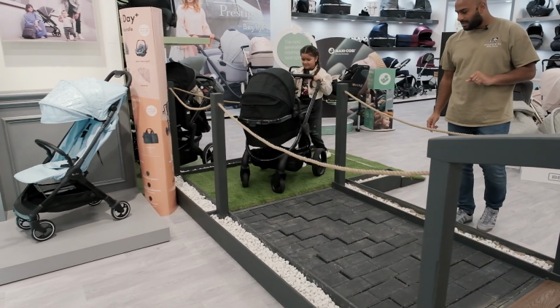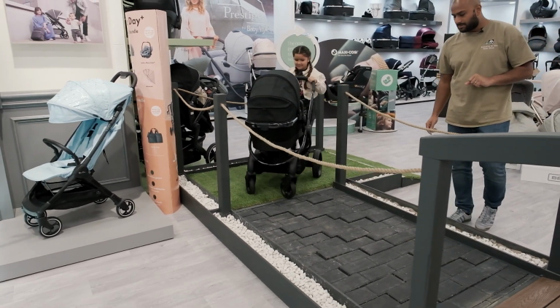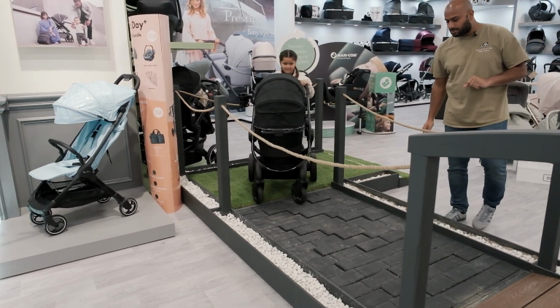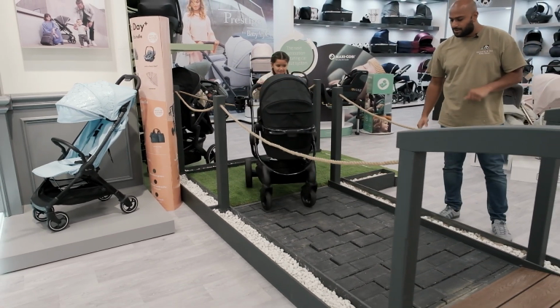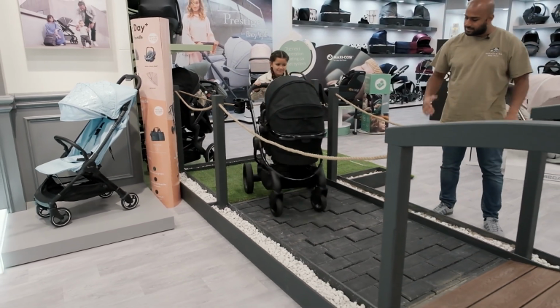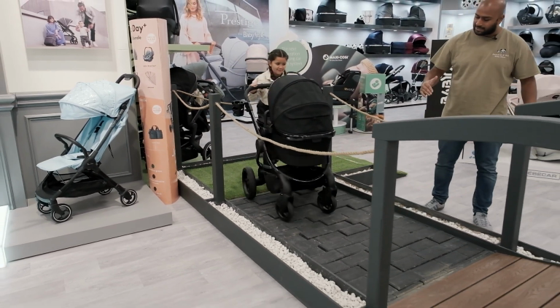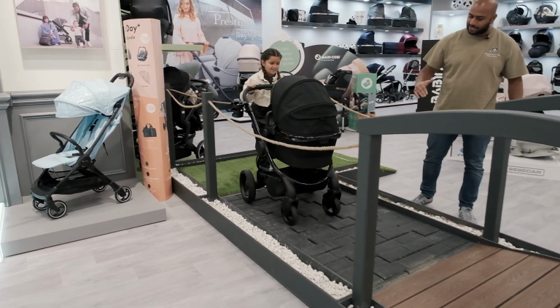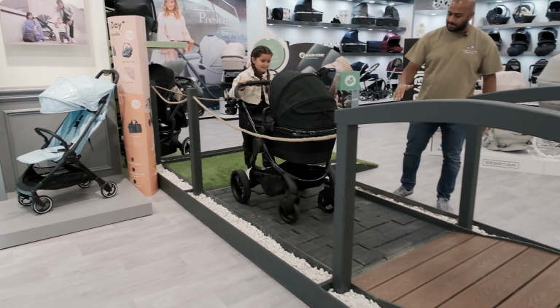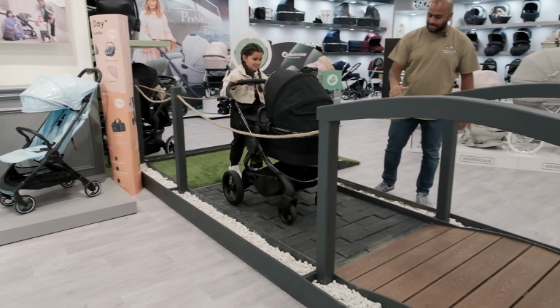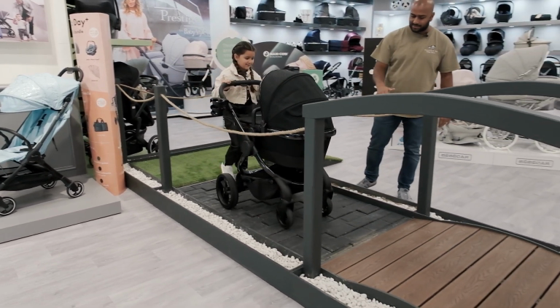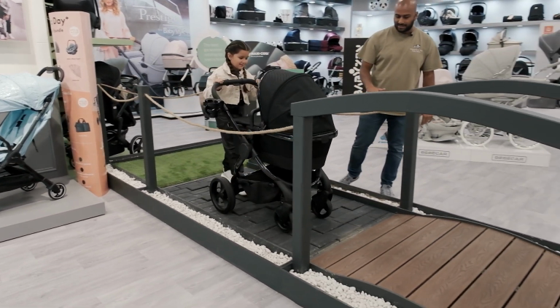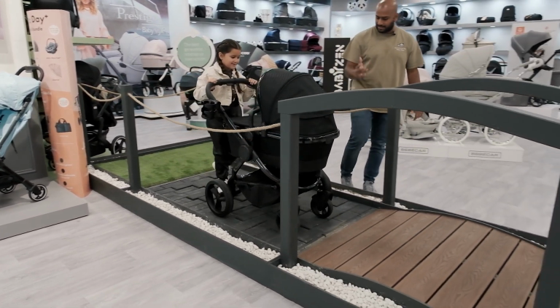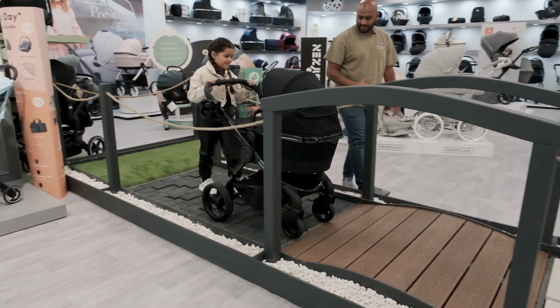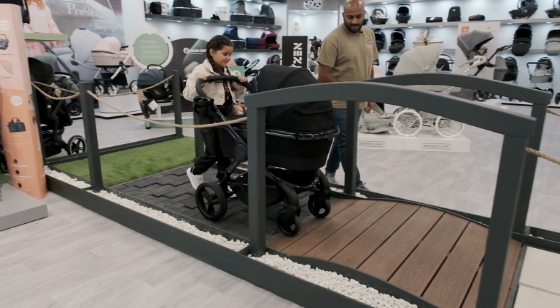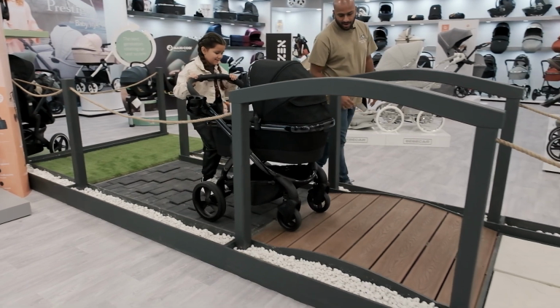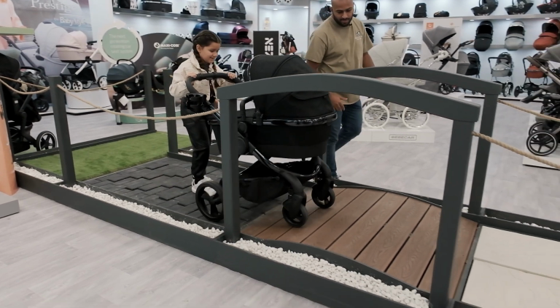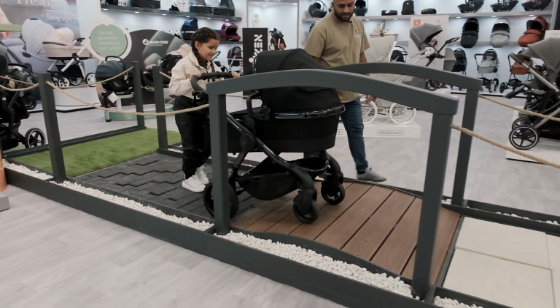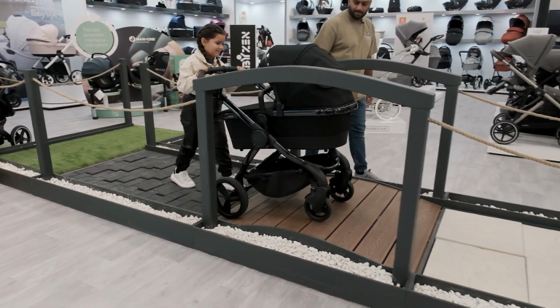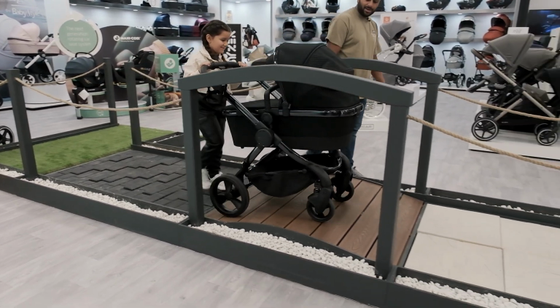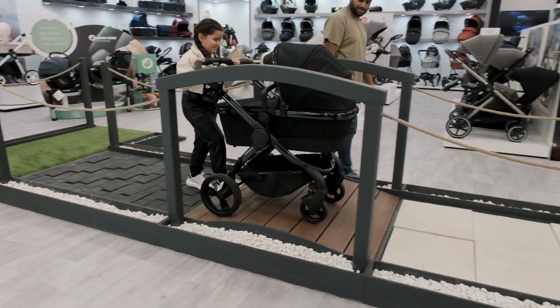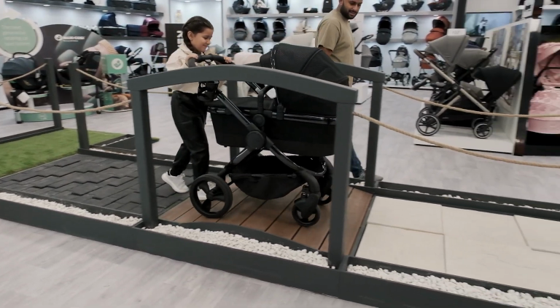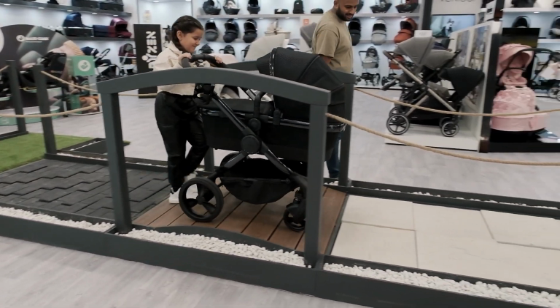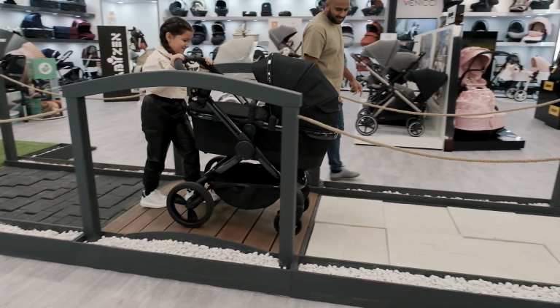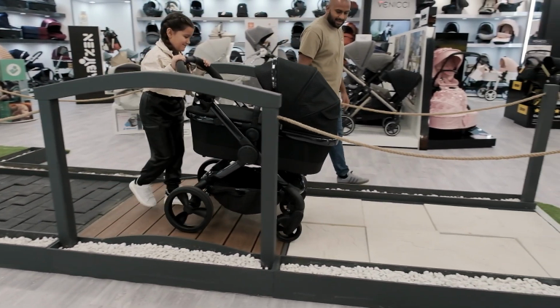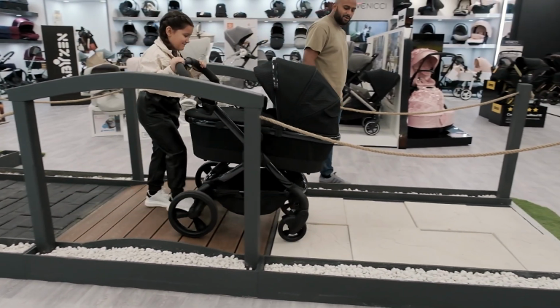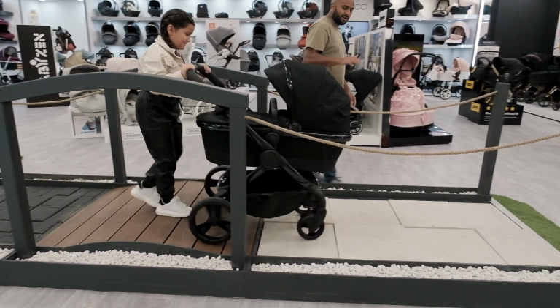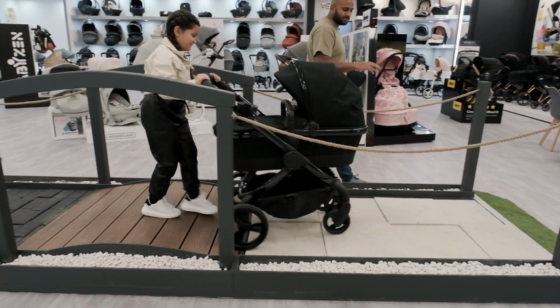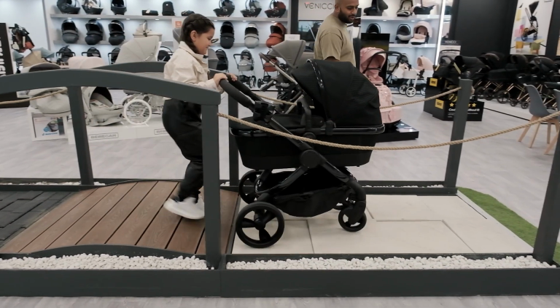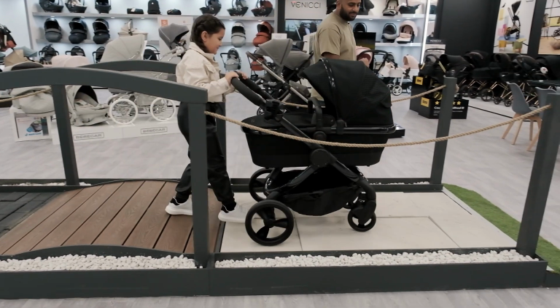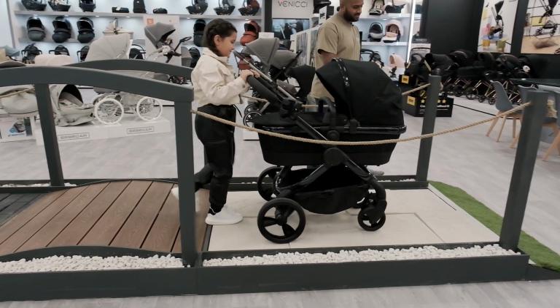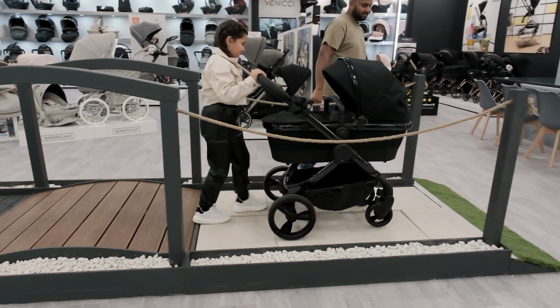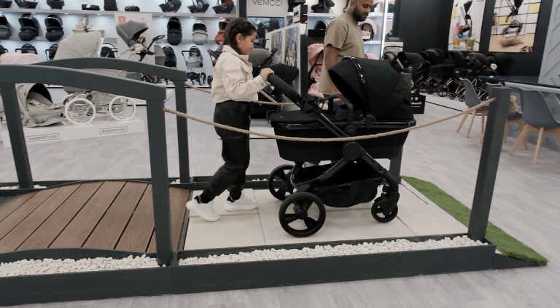So as she's coming over, she's going to check the suspension out over the little bridge and over onto the uneven tiled floor.